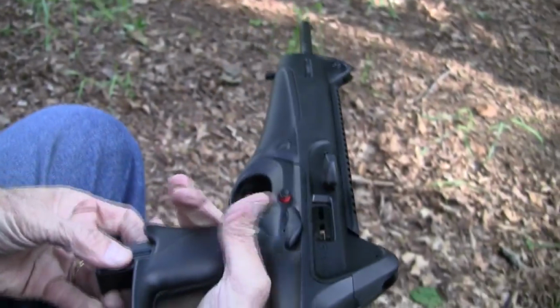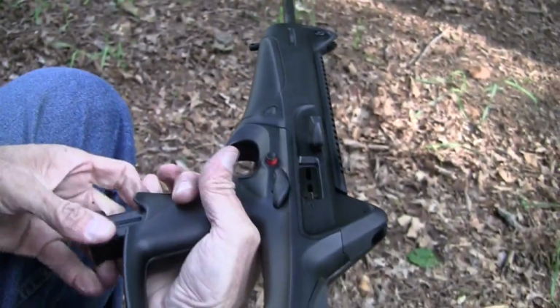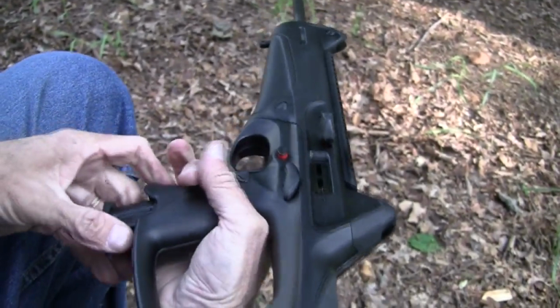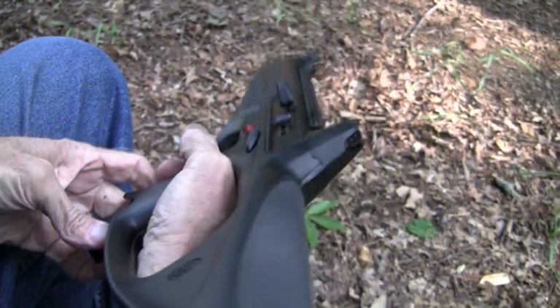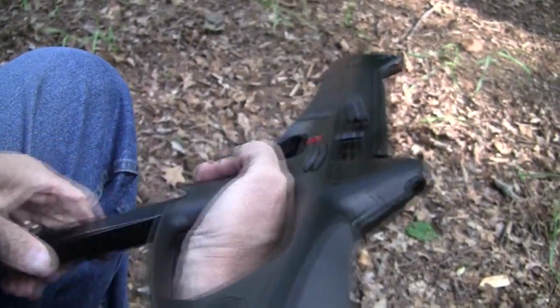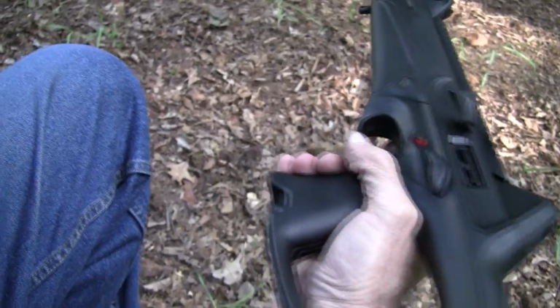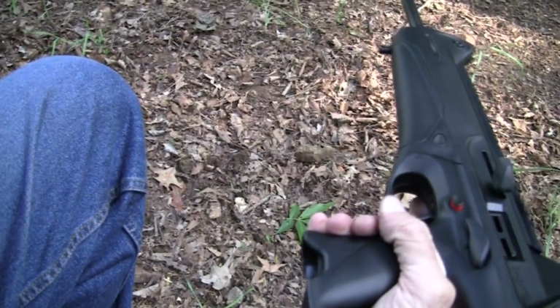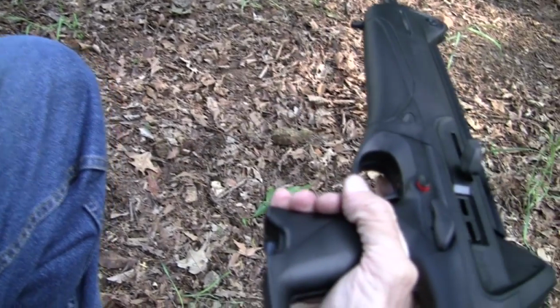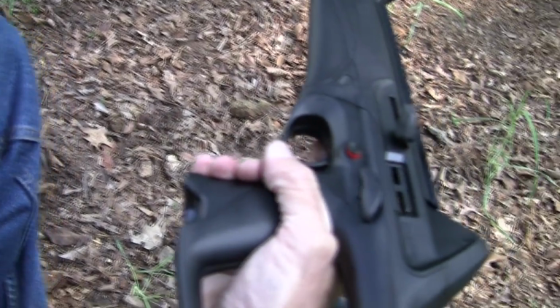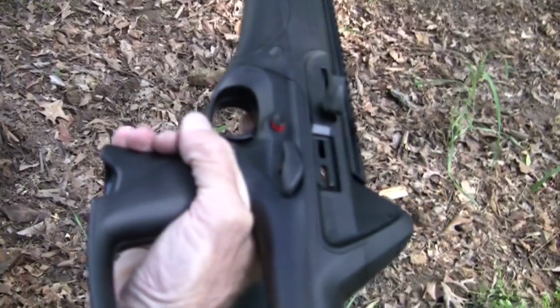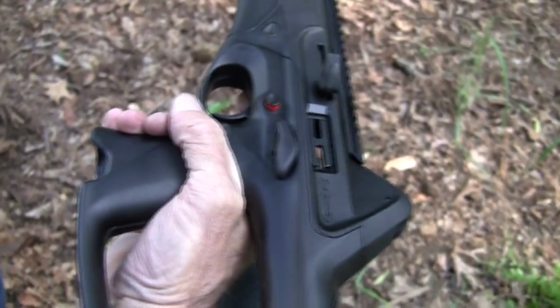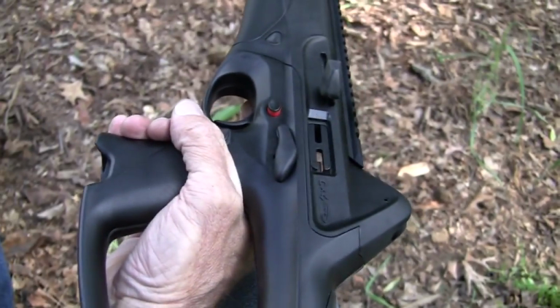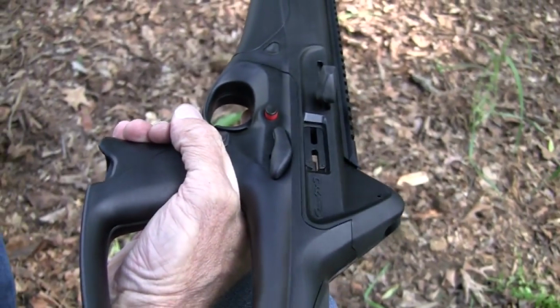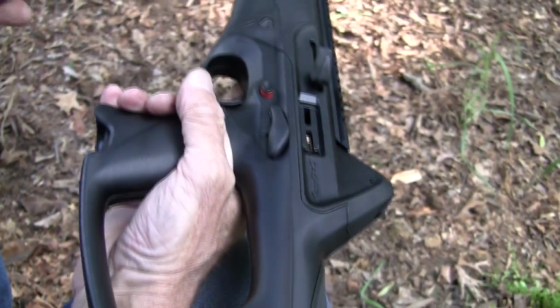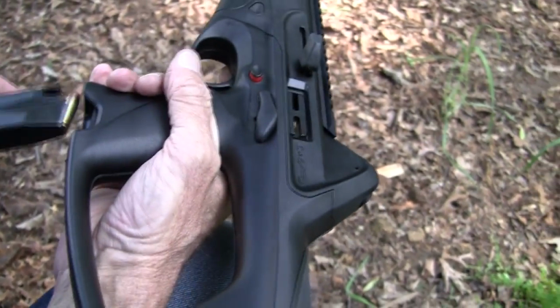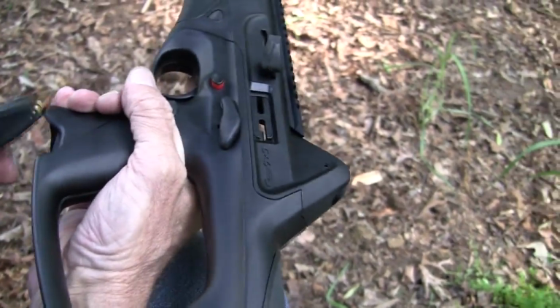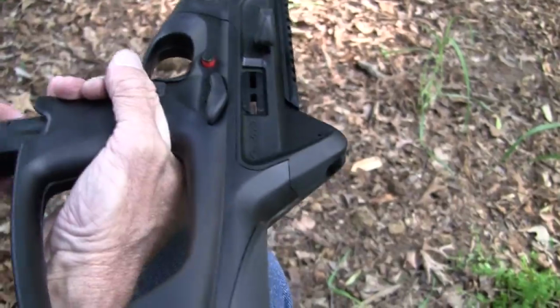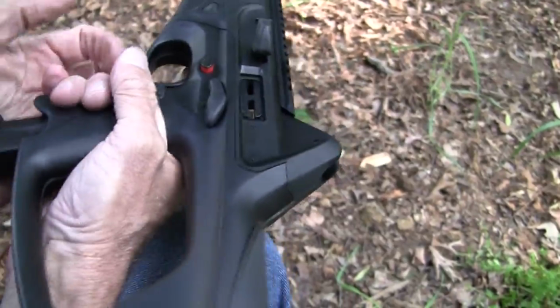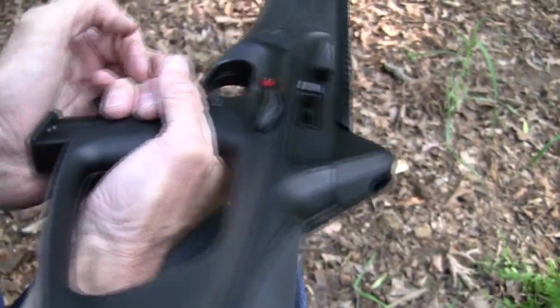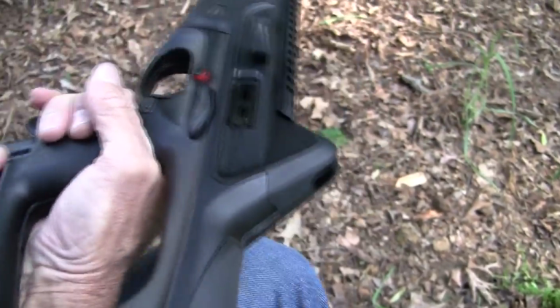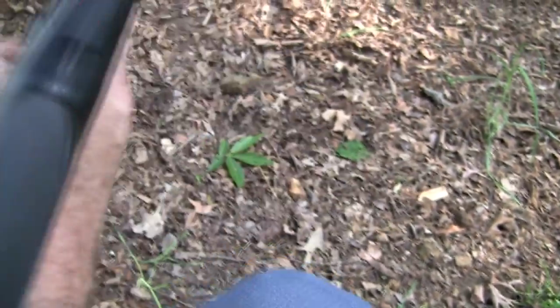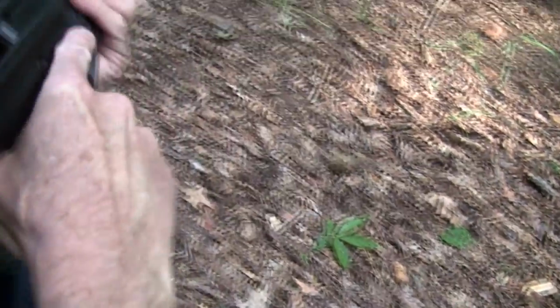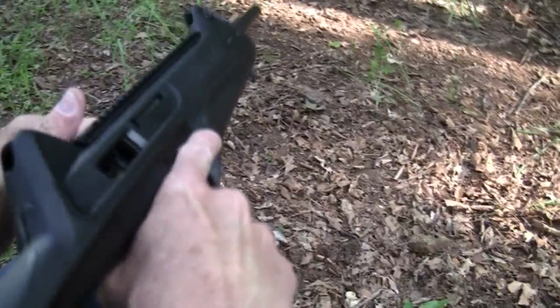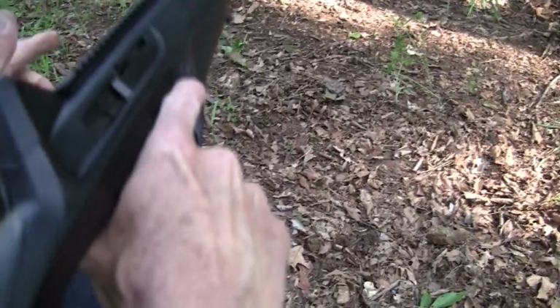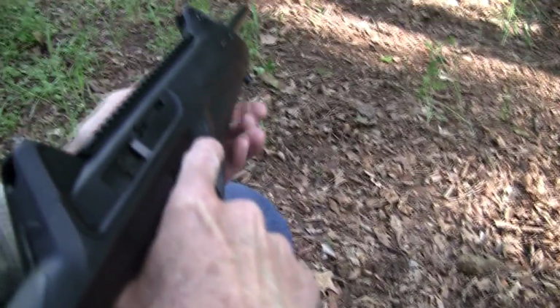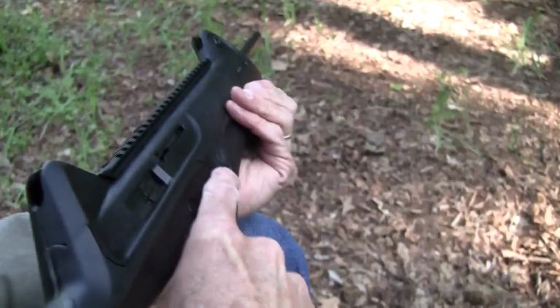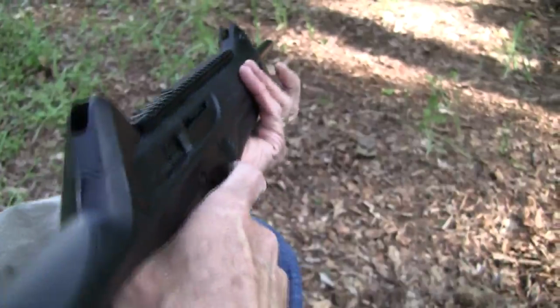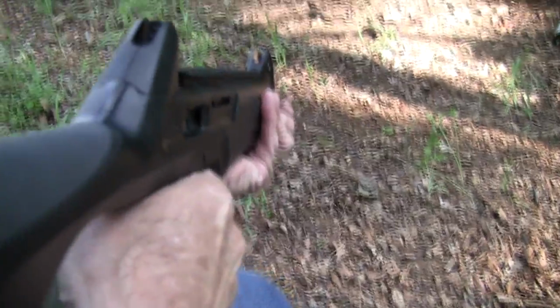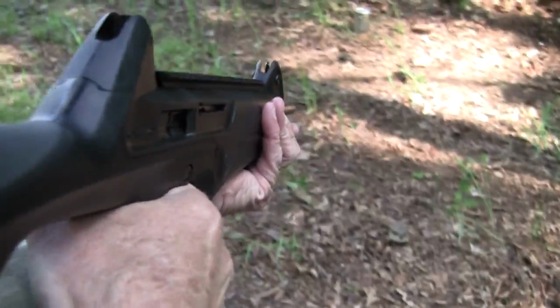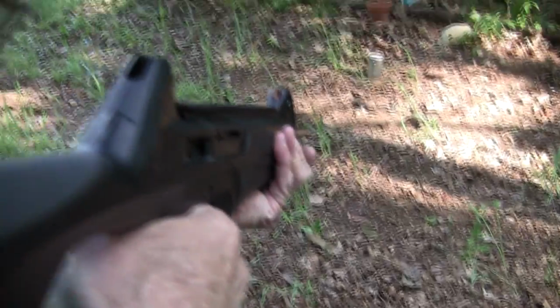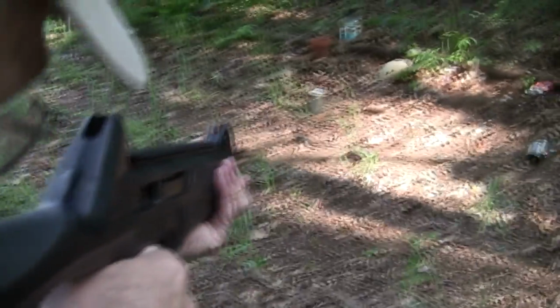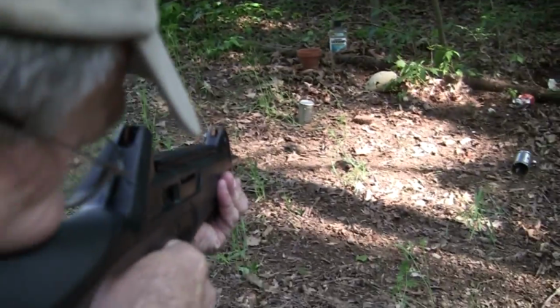Oh, that's the thing about firearms — they all run out eventually. Okay, we have a few more rounds. Another 20 round magazine, of all things. 22 rounds, I think. And let's just work on these guys.